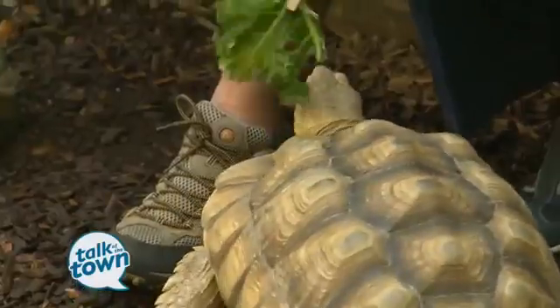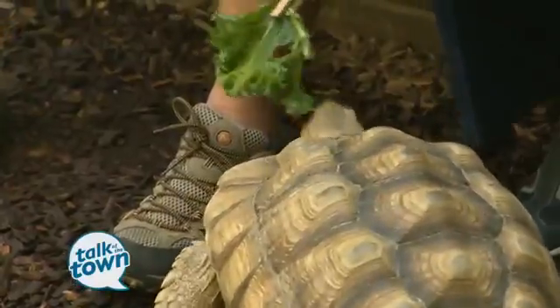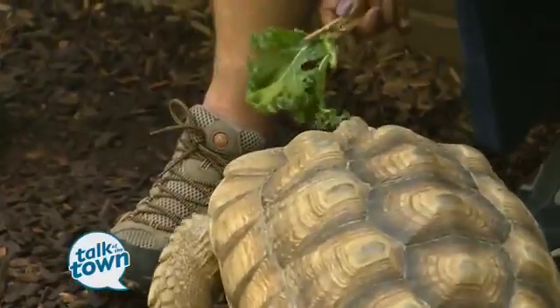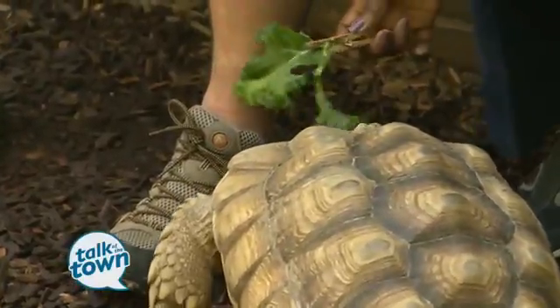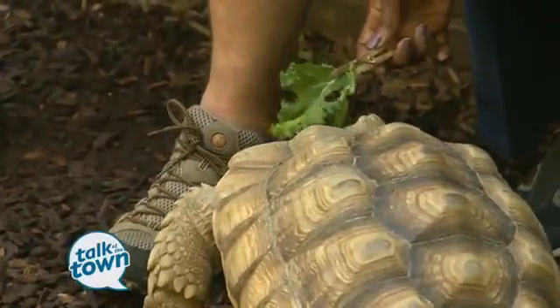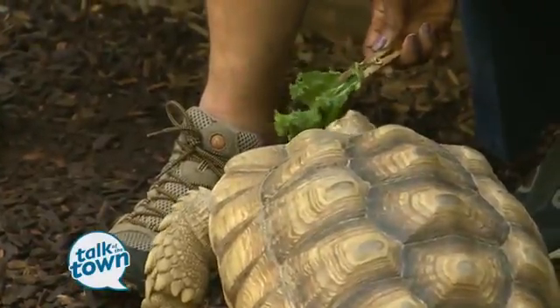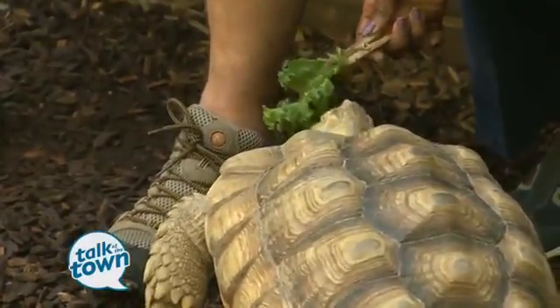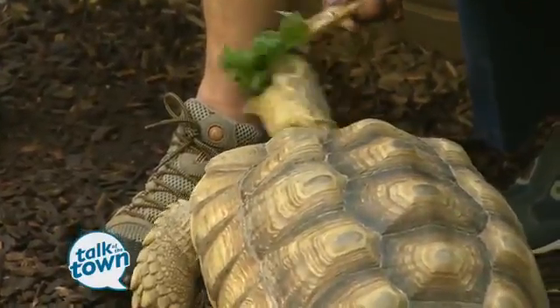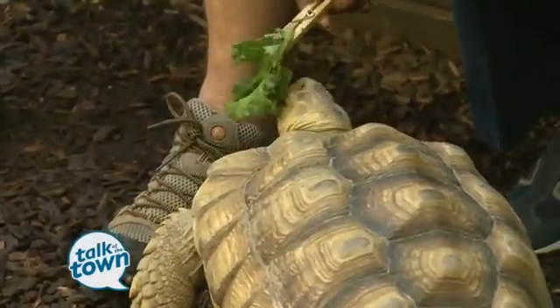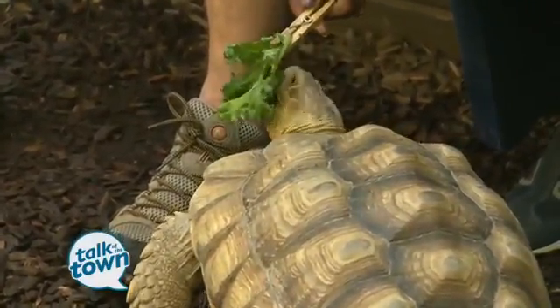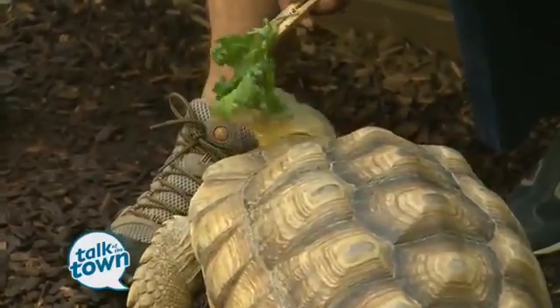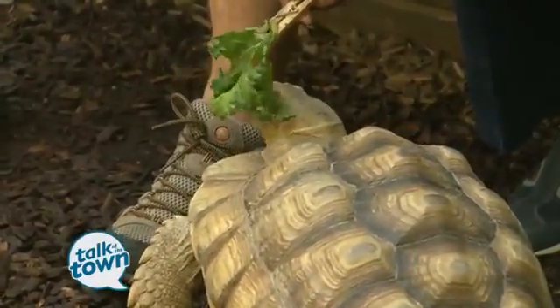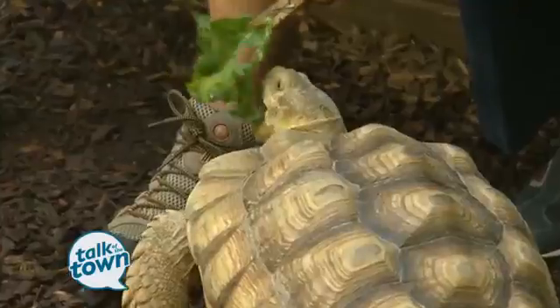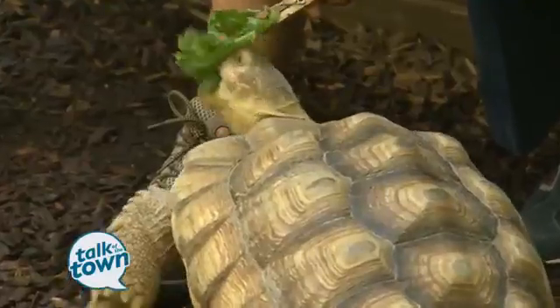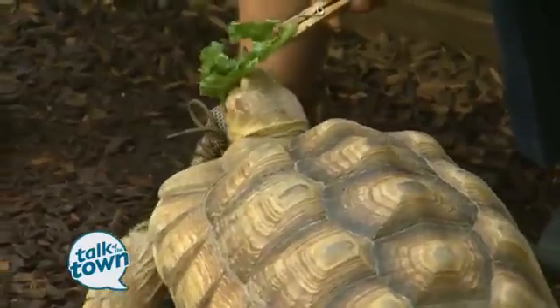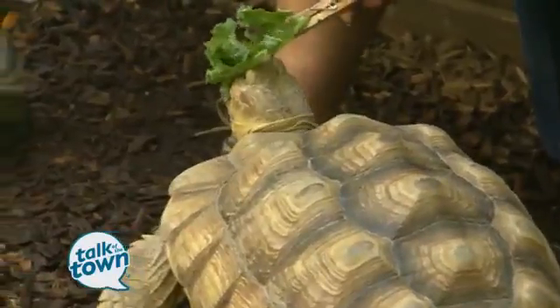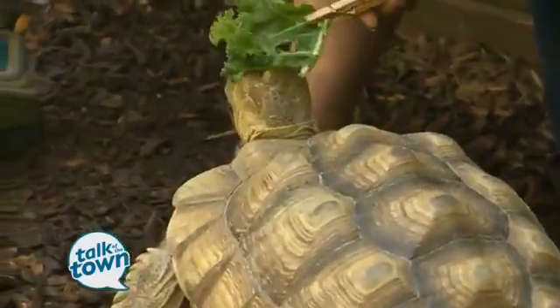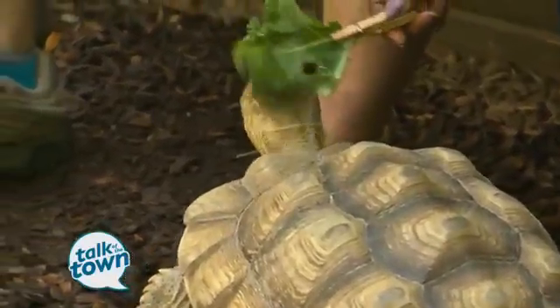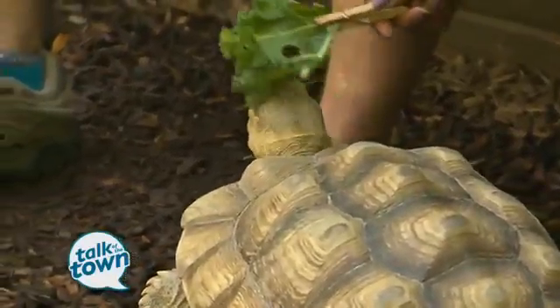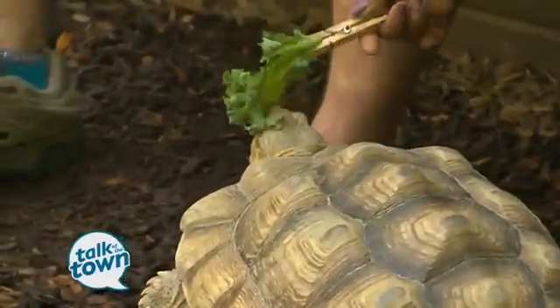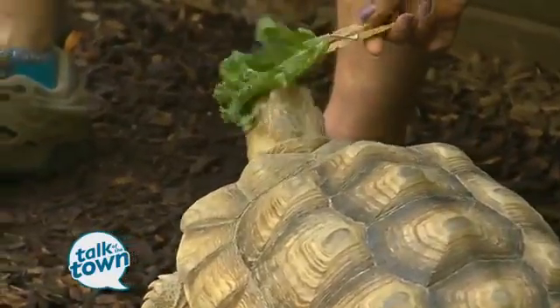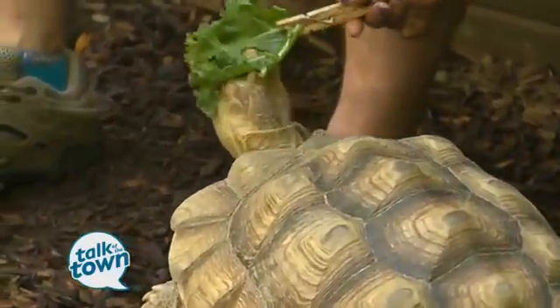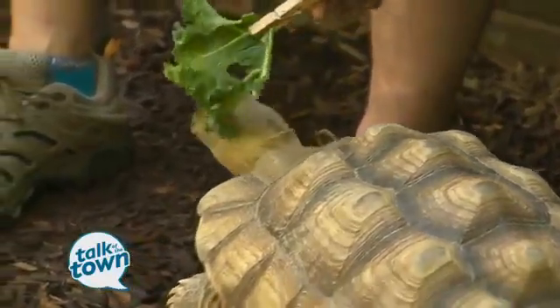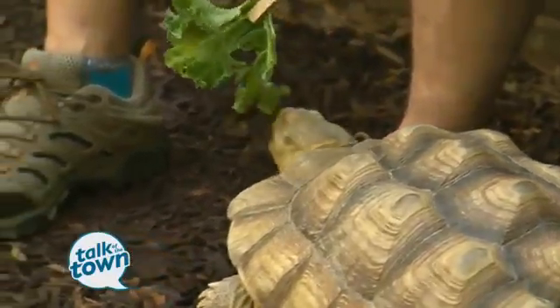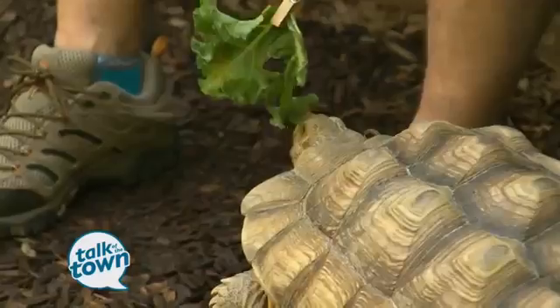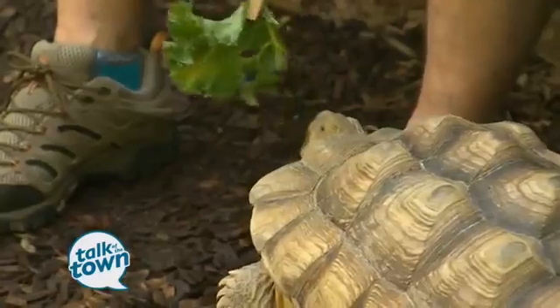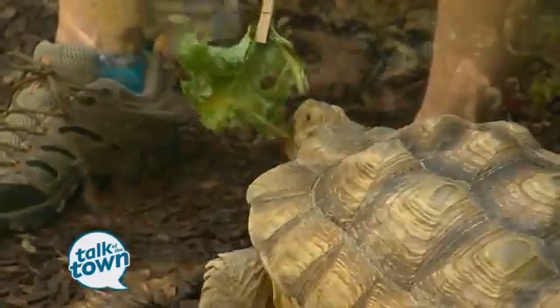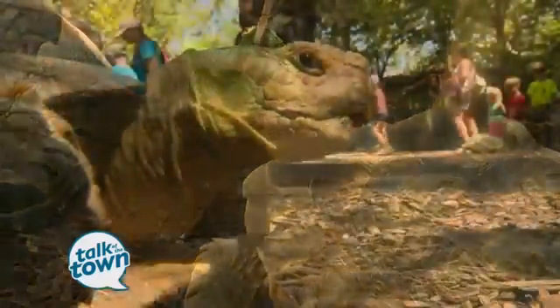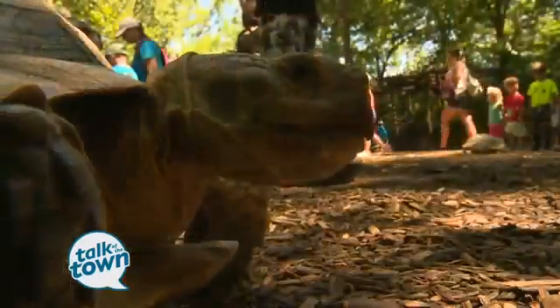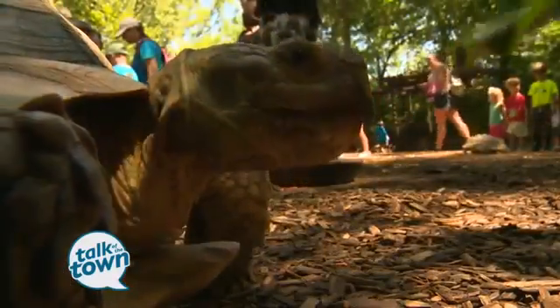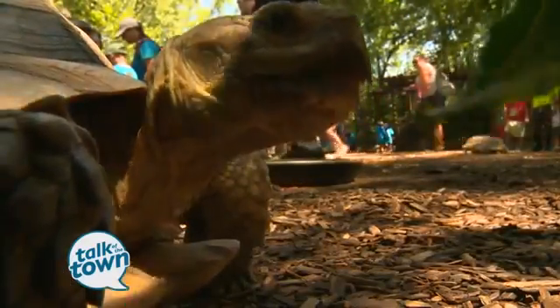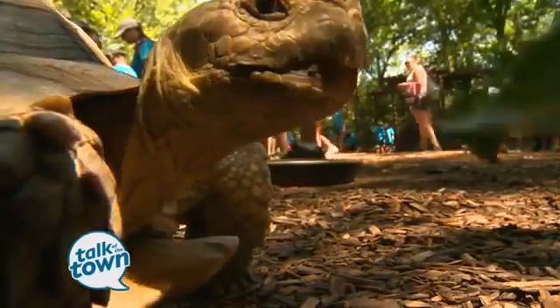Obviously they like a little bit of lettuce. They like their roughage, so they eat lettuce. They also eat some other vegetables that the keepers give them throughout the day, but for public feedings, if guests want to come and feed them, we usually give them this lettuce.